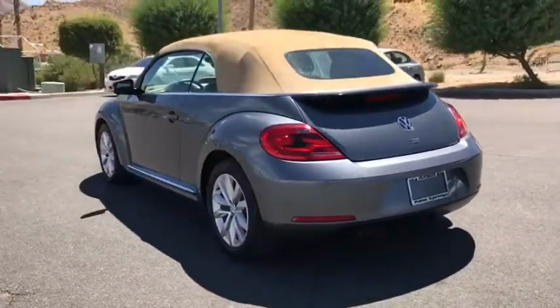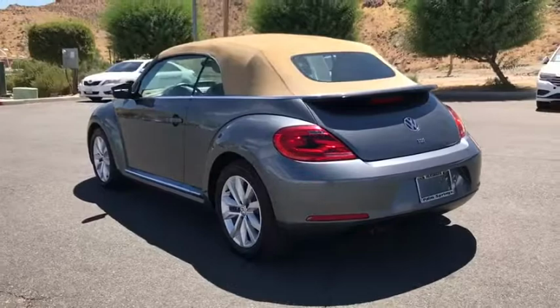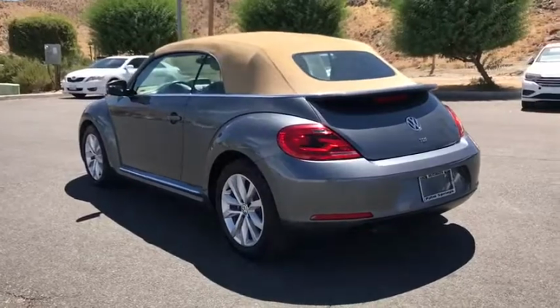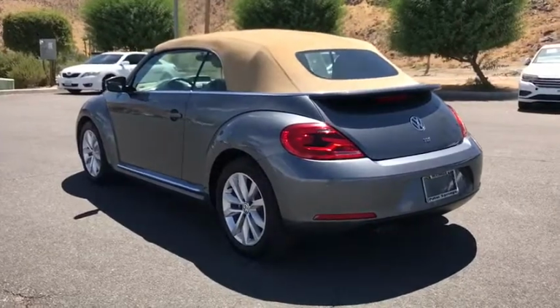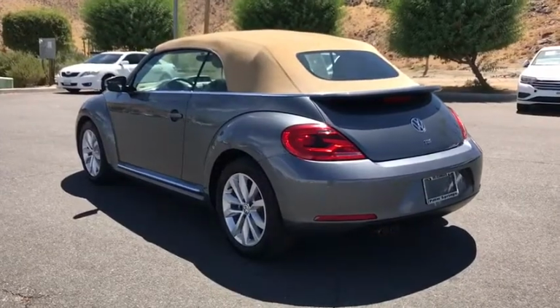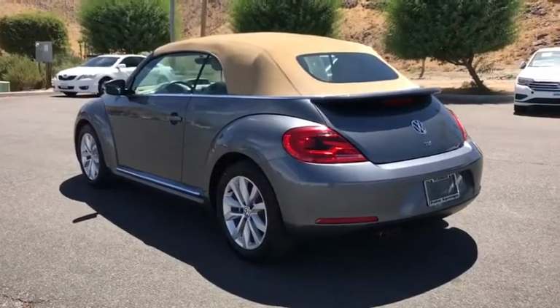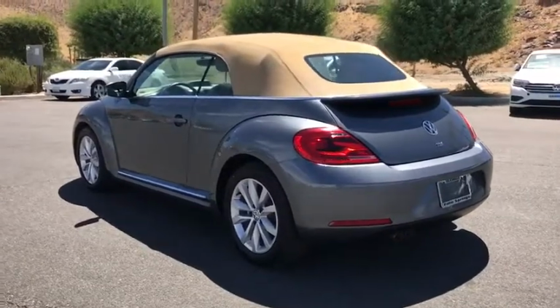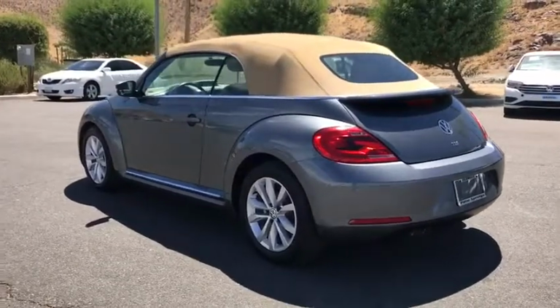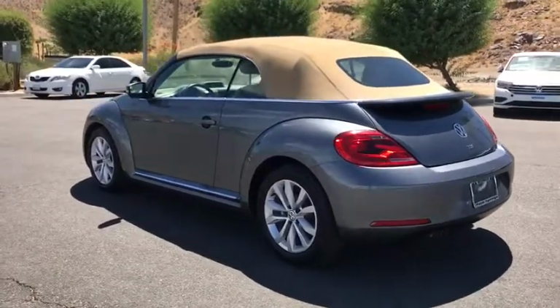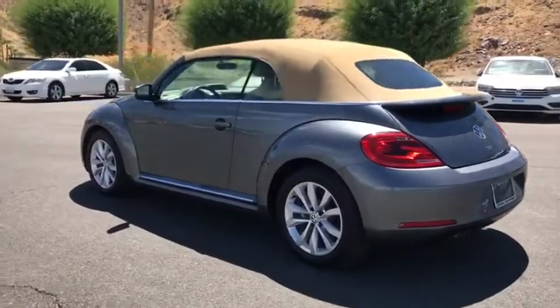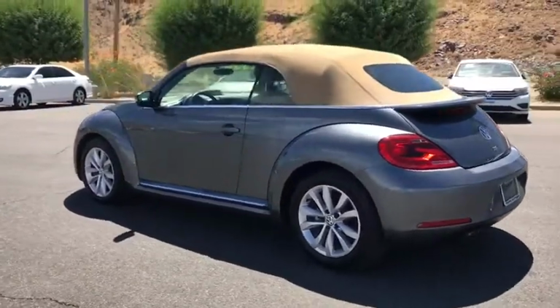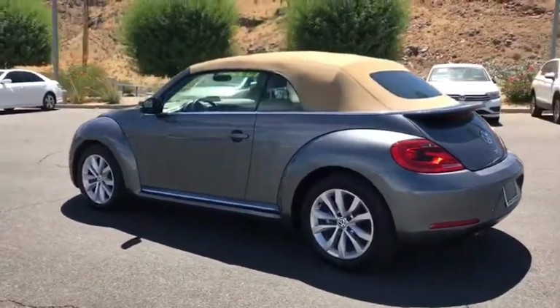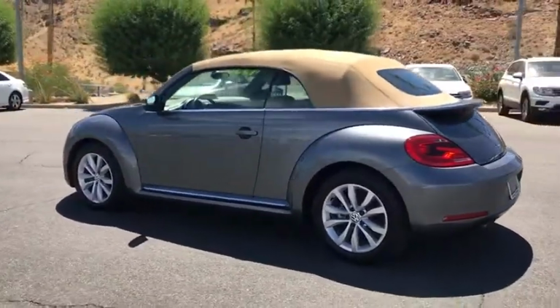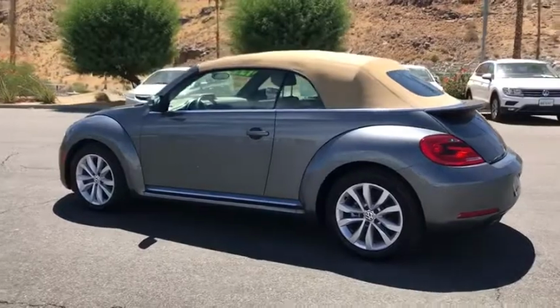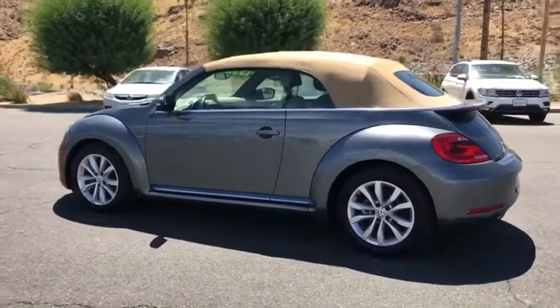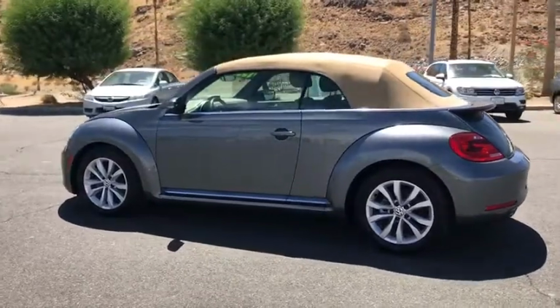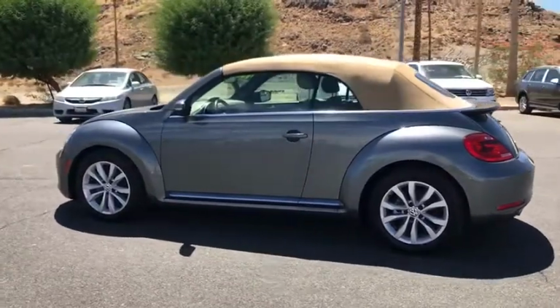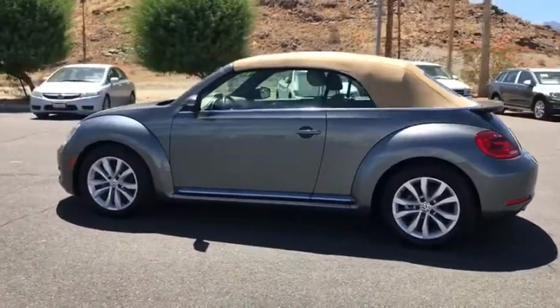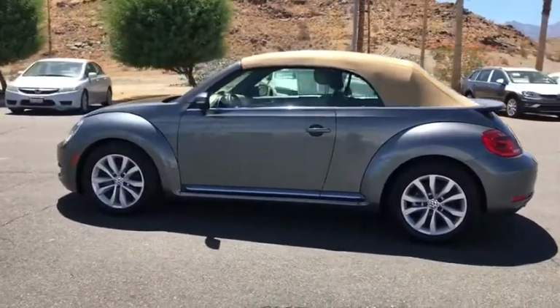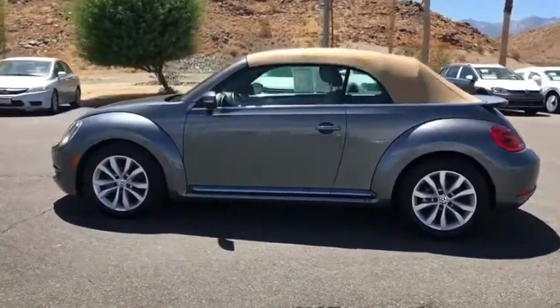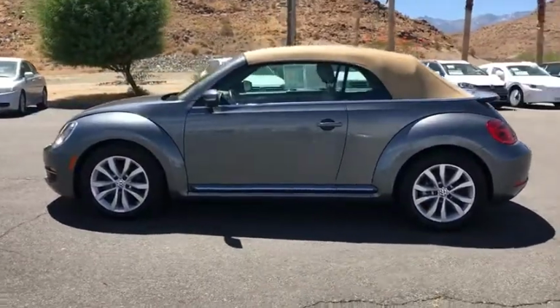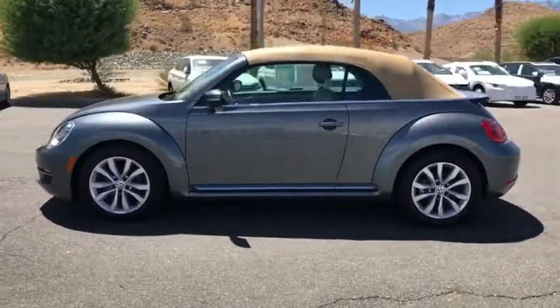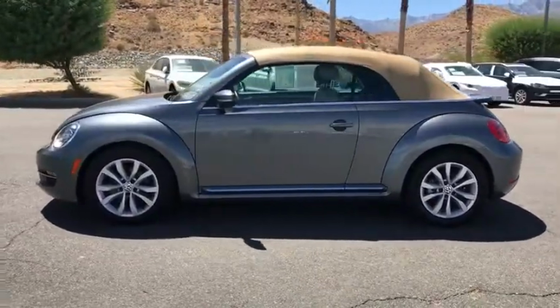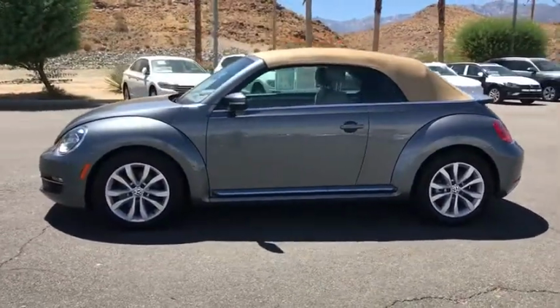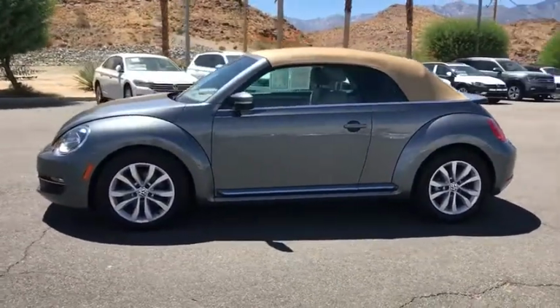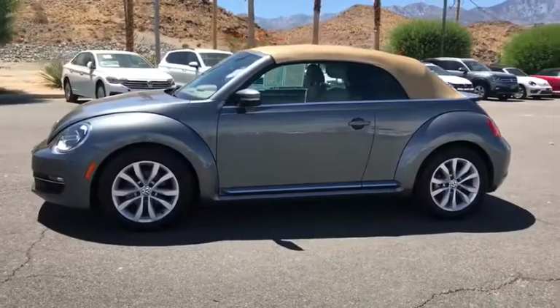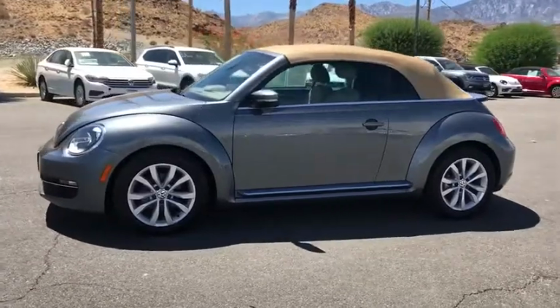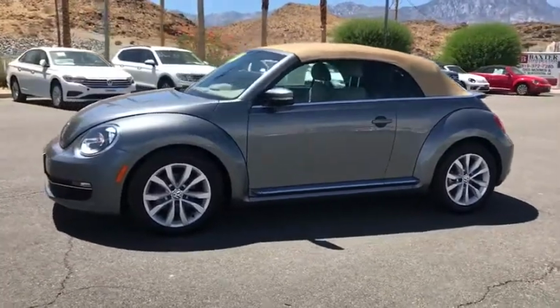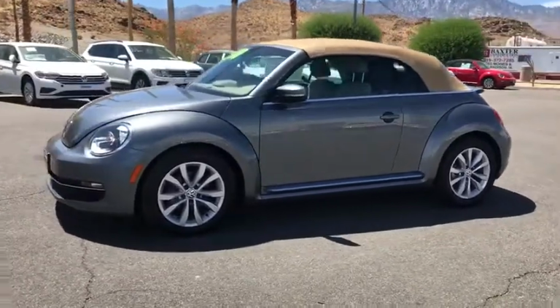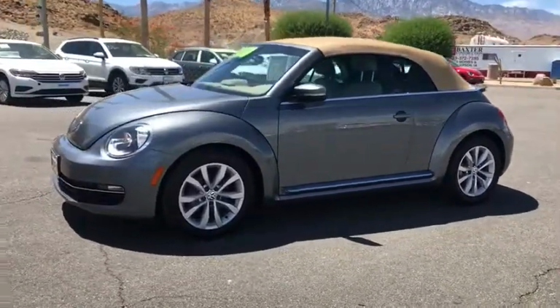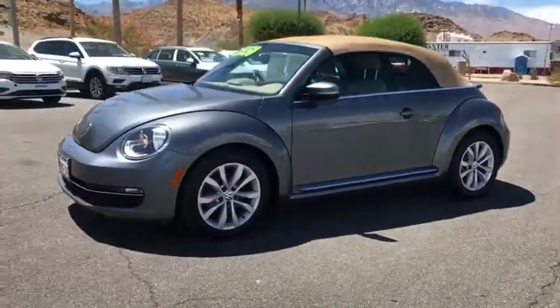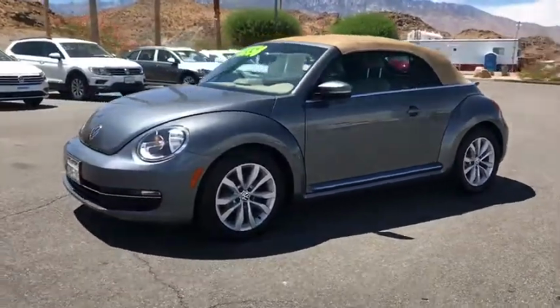This vehicle has less than 30,000 miles. Here are some of this vehicle's great options: traction control, leather-wrapped steering wheel, dual airbags, alloy wheels, one owner, power steering, four-wheel disc brakes, and center armrest.